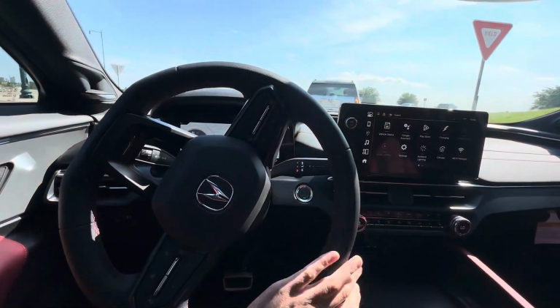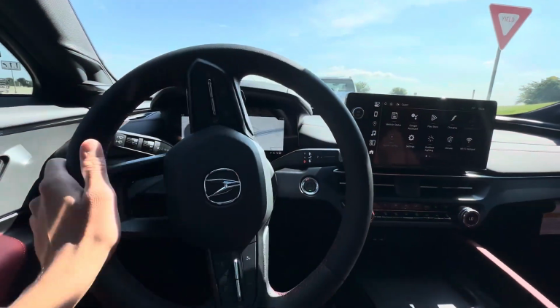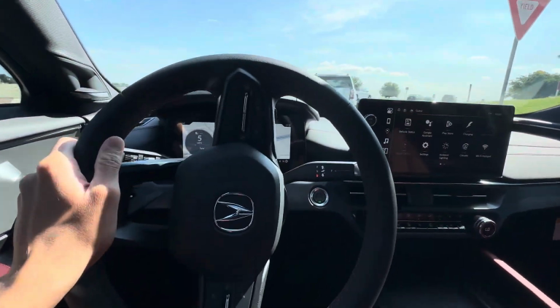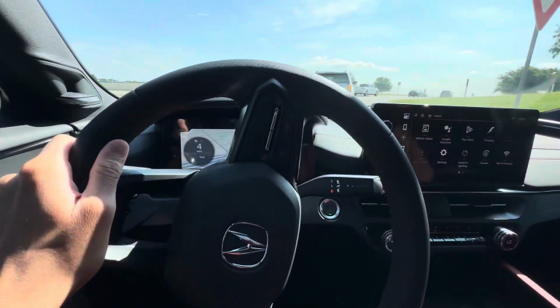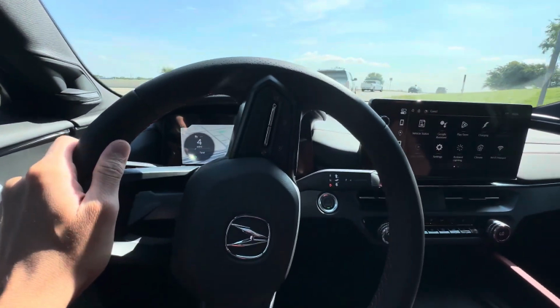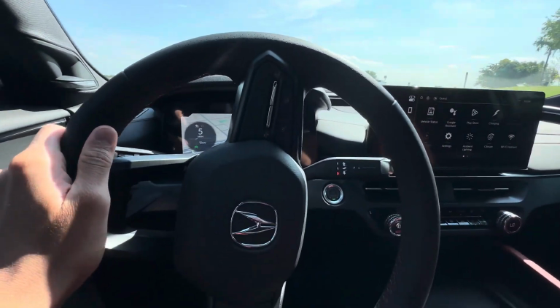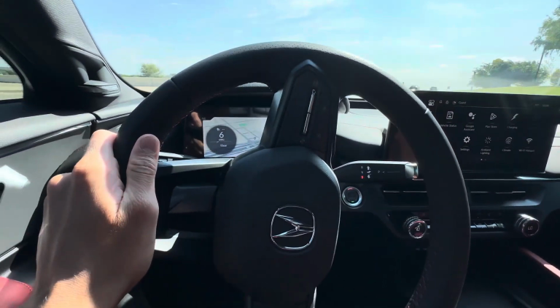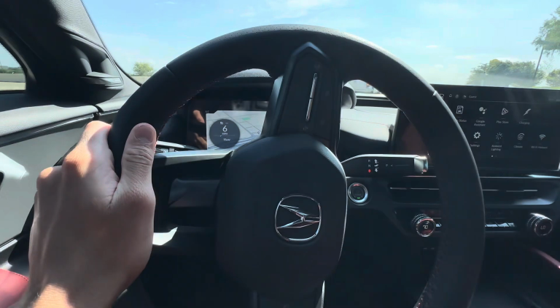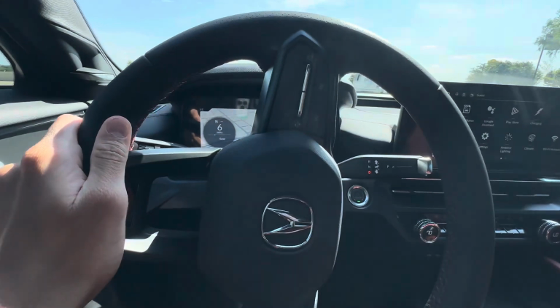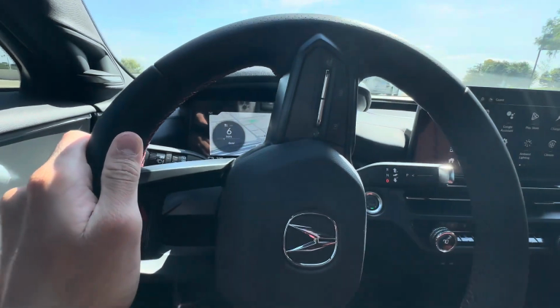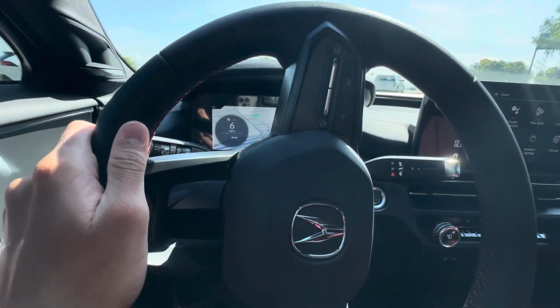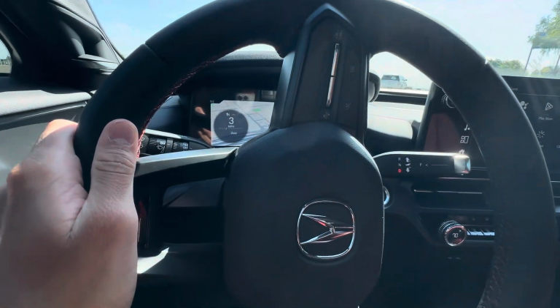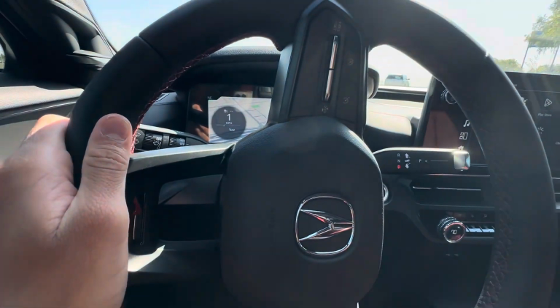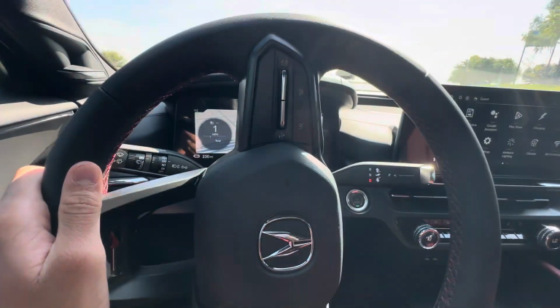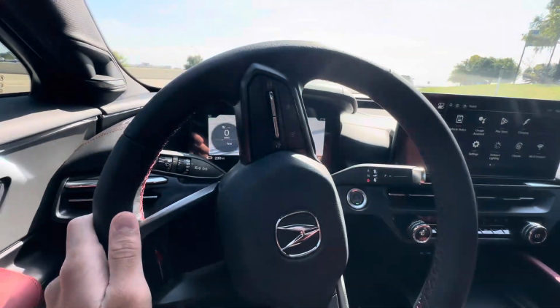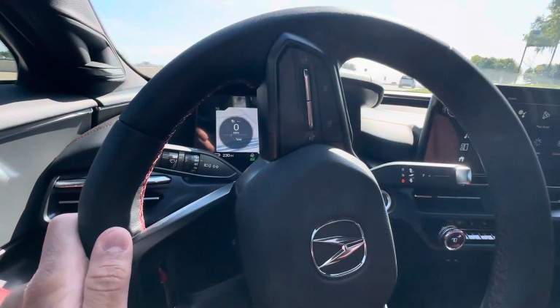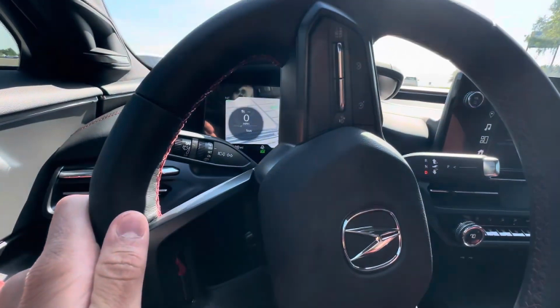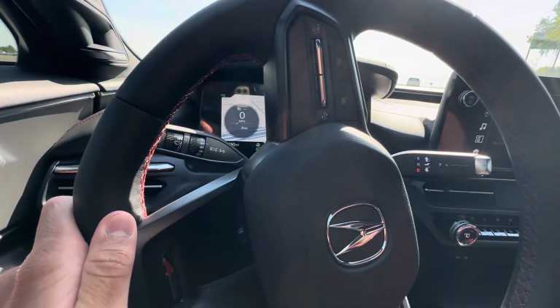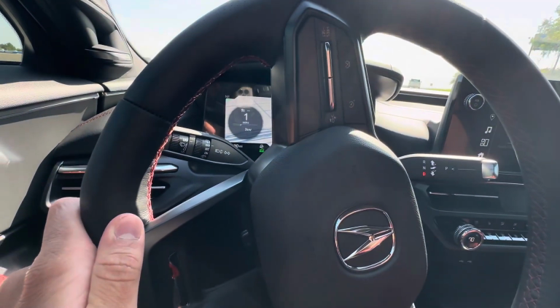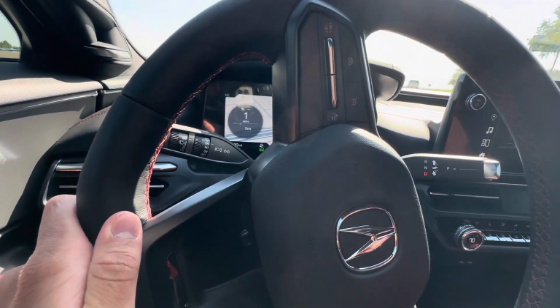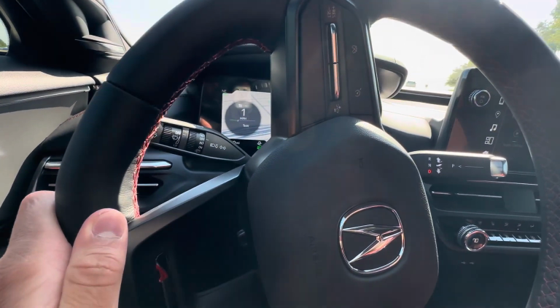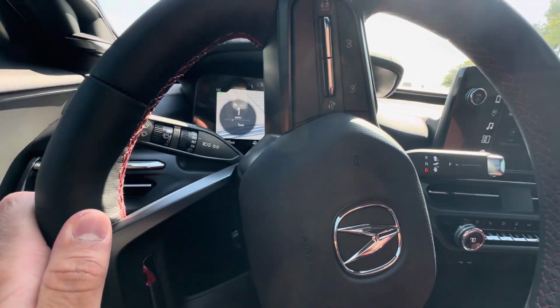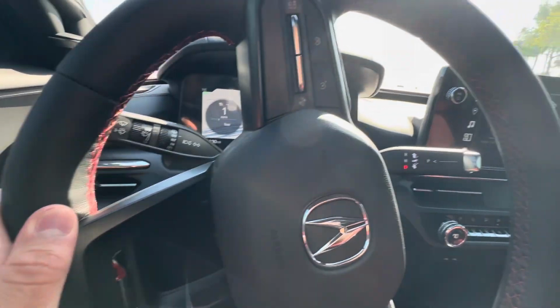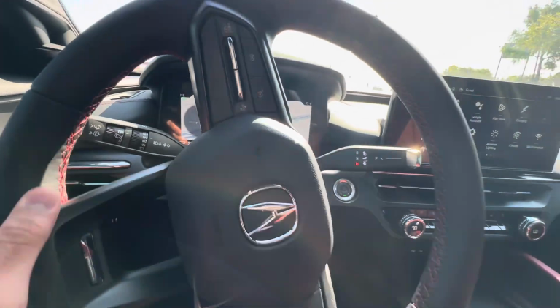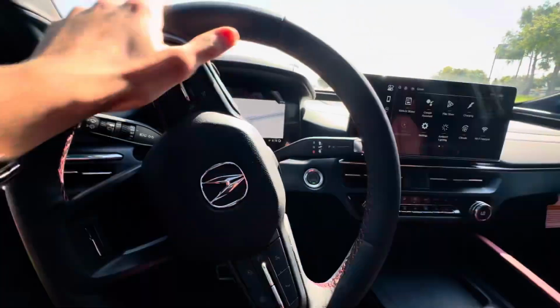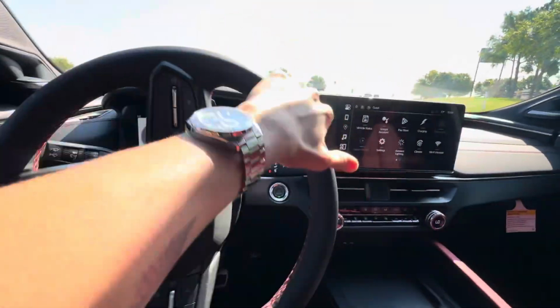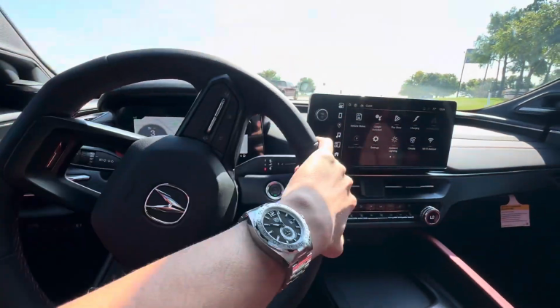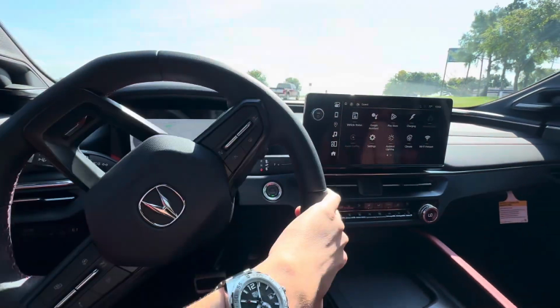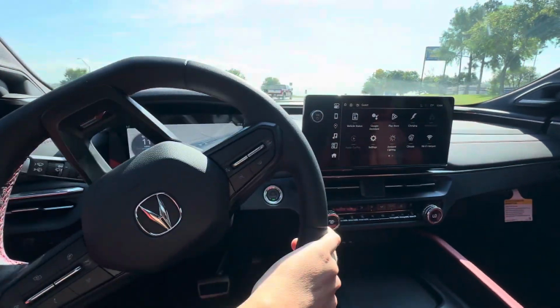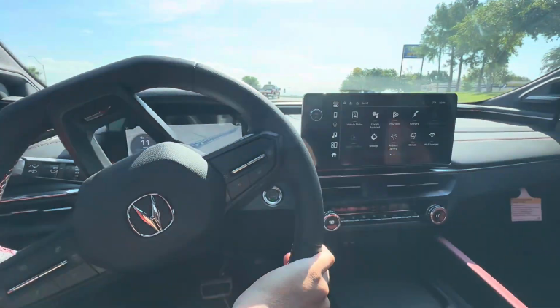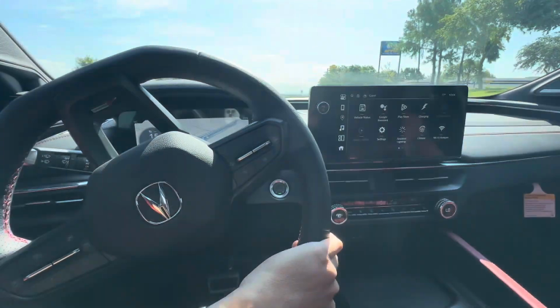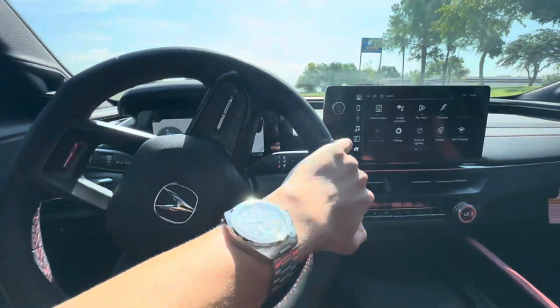I really like this steering wheel — it's really thick and a nice material. The perforation is nice; perforated leather on the sides.